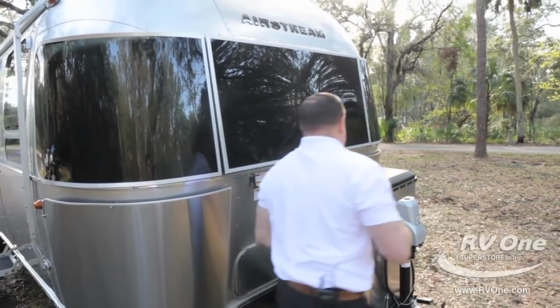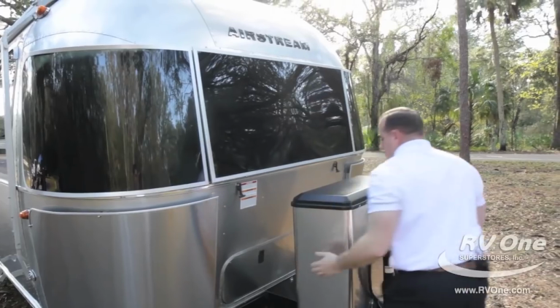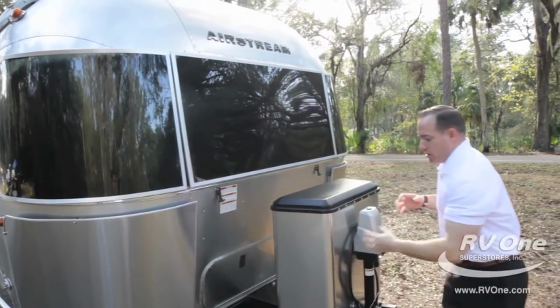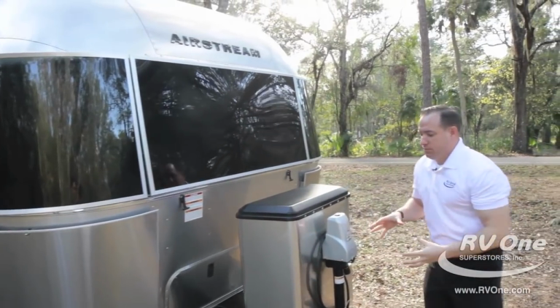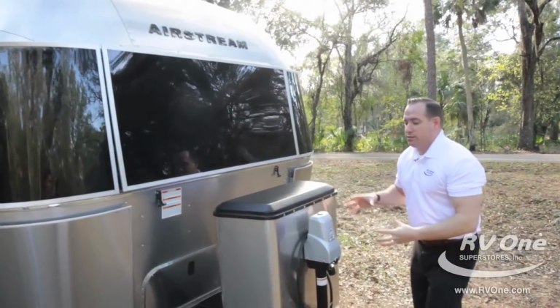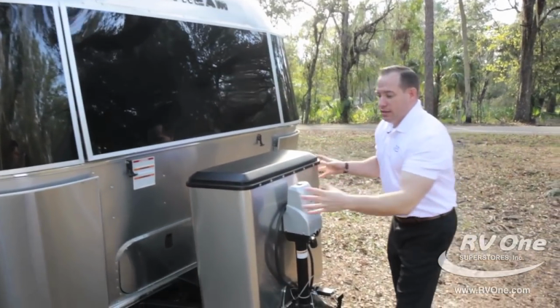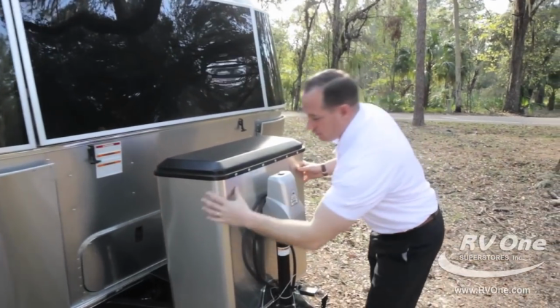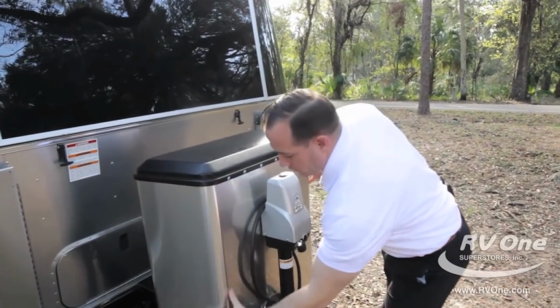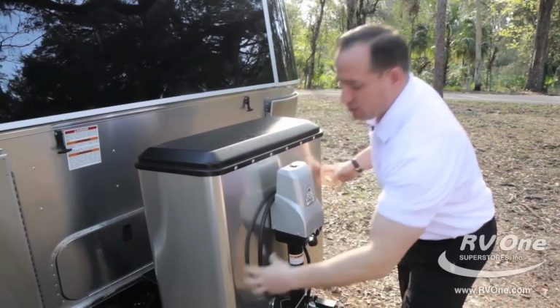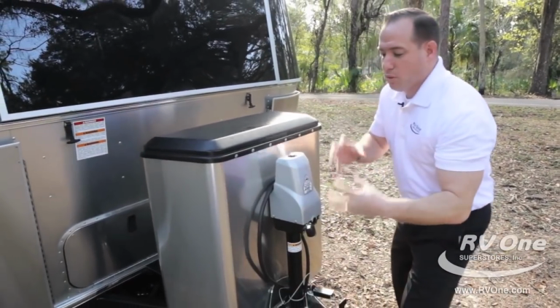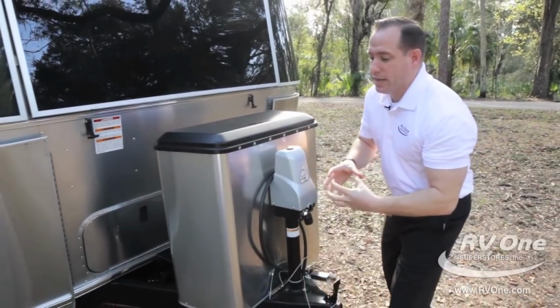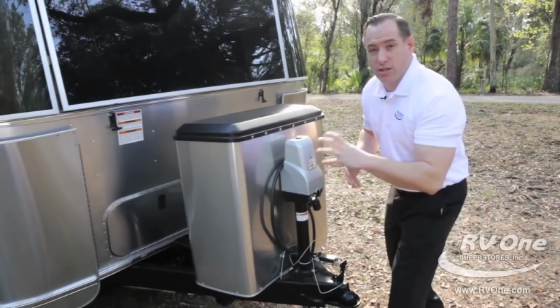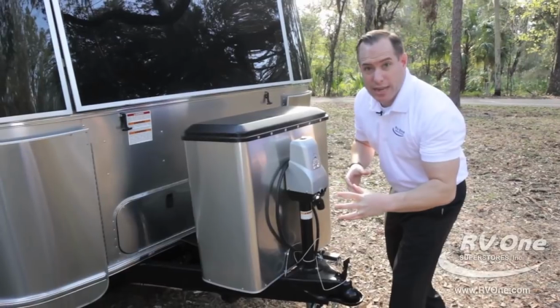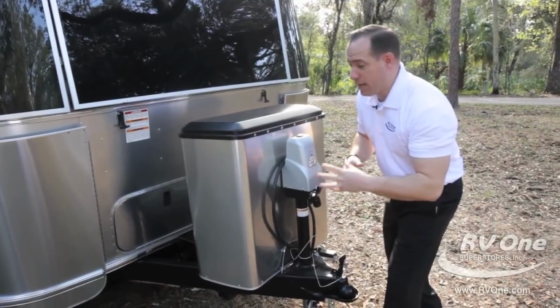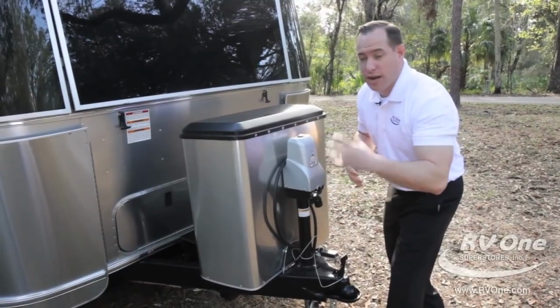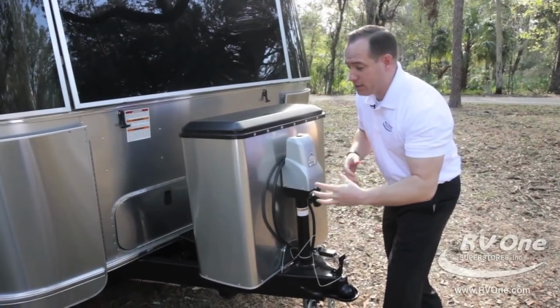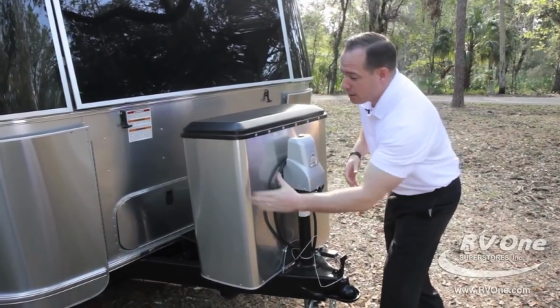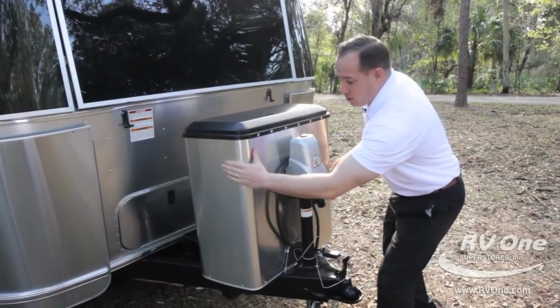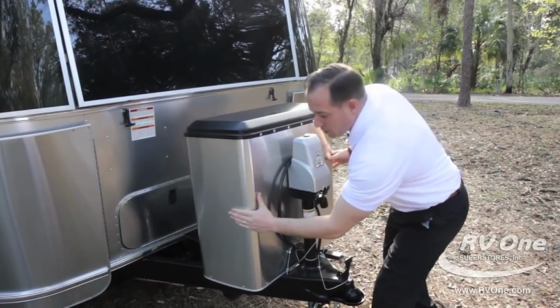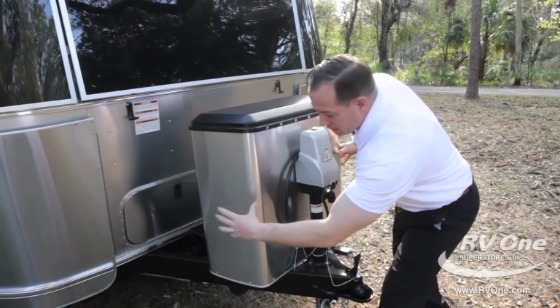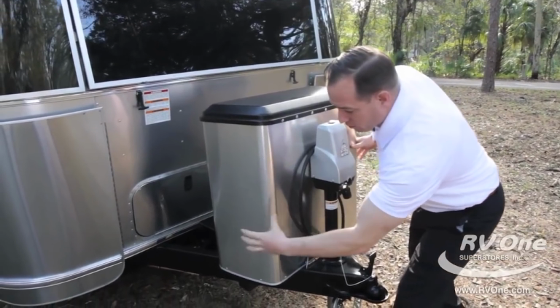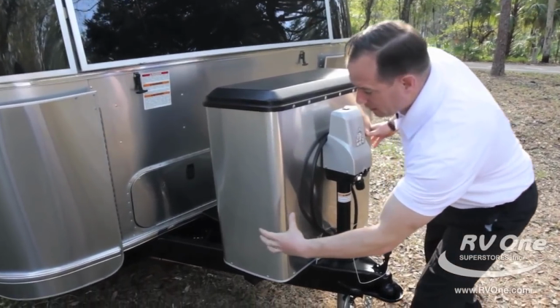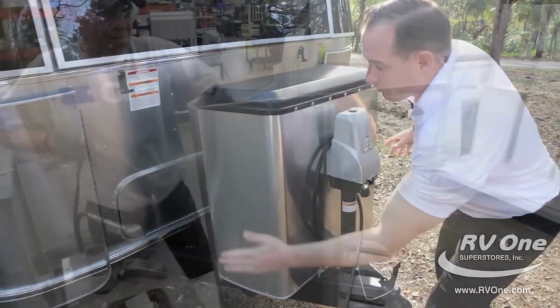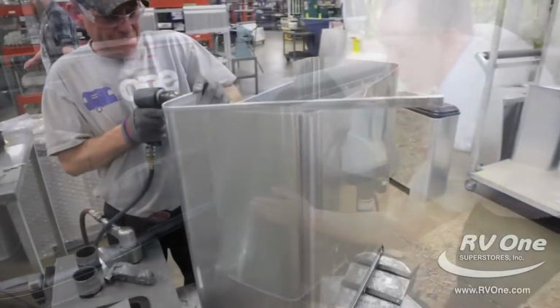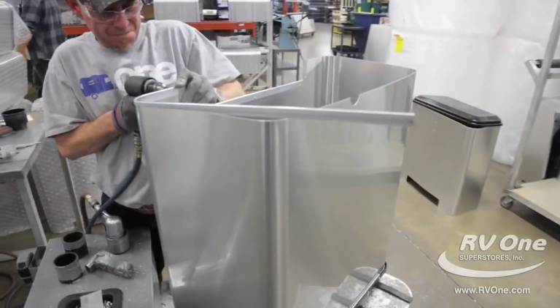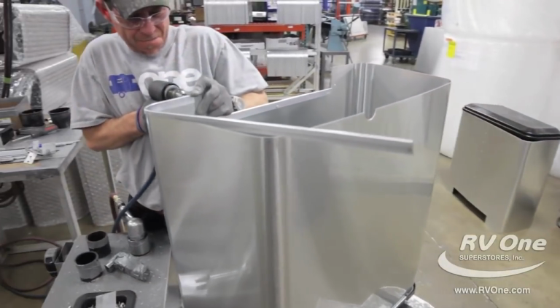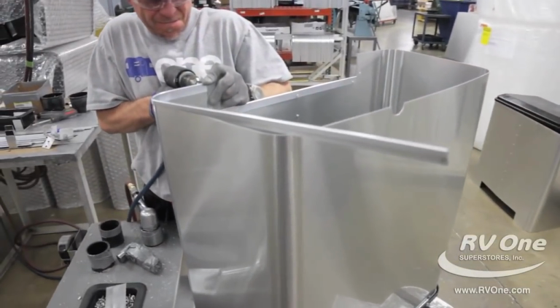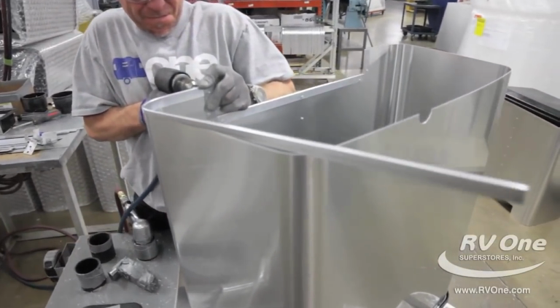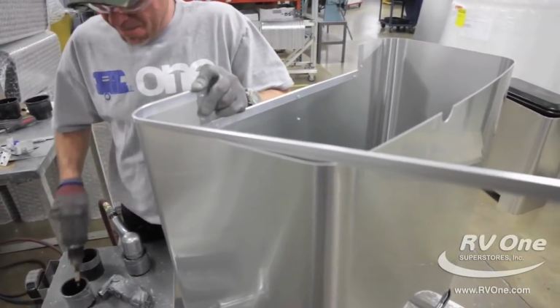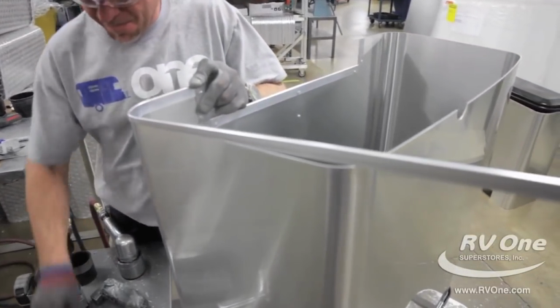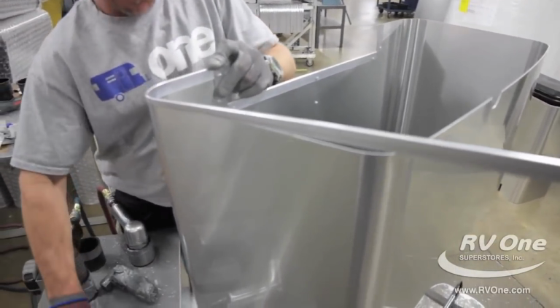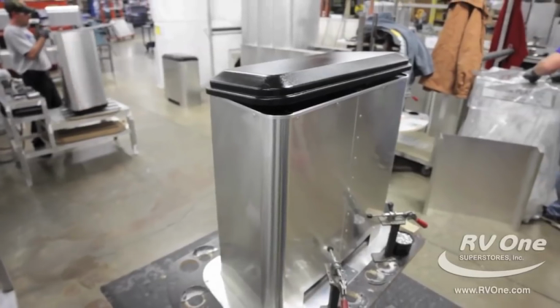Coming on over to the aluminum tanks — this is very special. This propane tank cover is unlike any other tank cover in the industry. It's all aluminum, super easy to clean, very durable, unlike those cheap plastic ones they put on other brands.